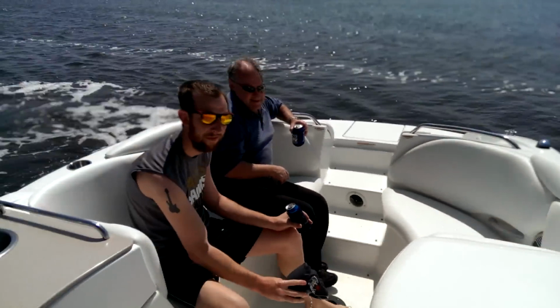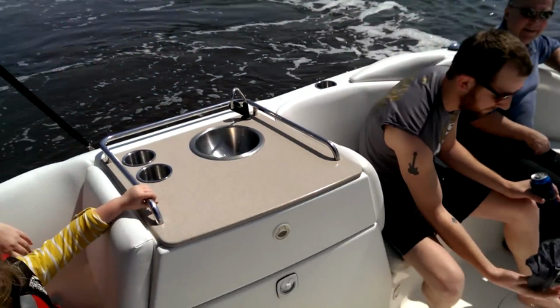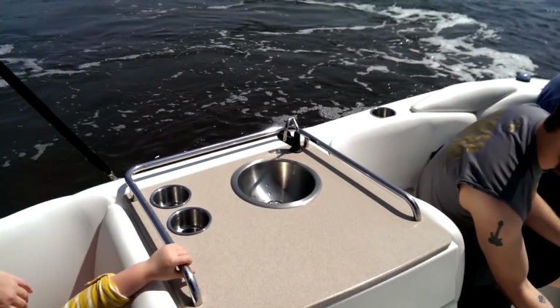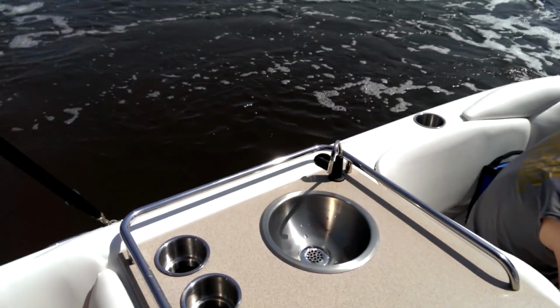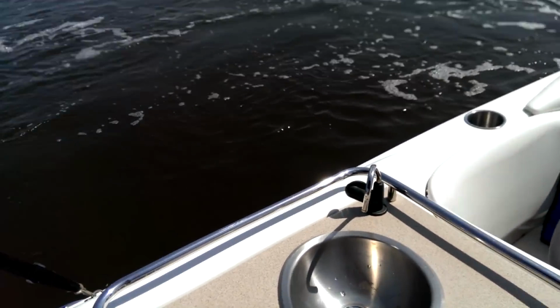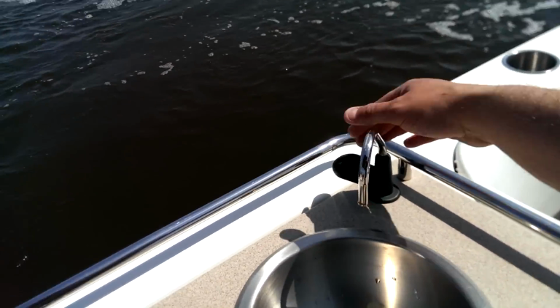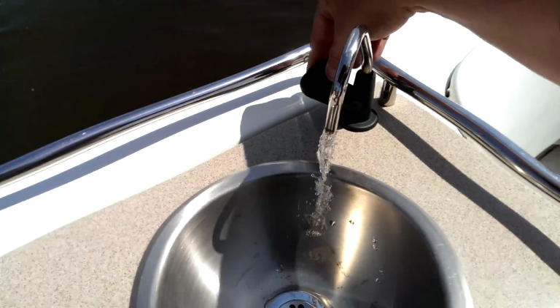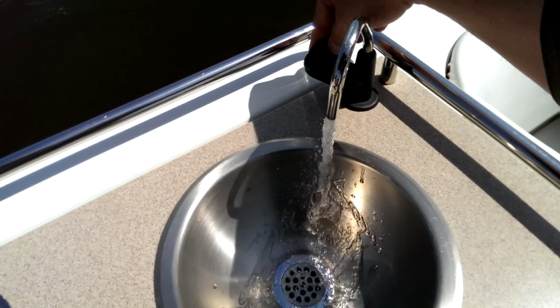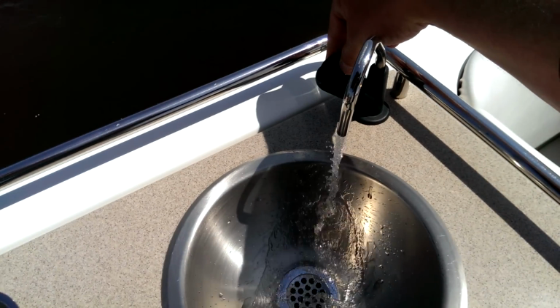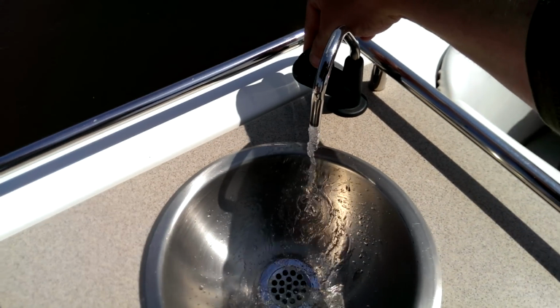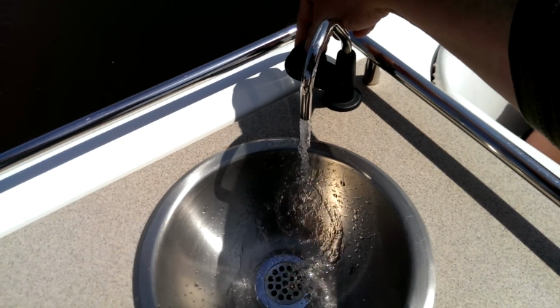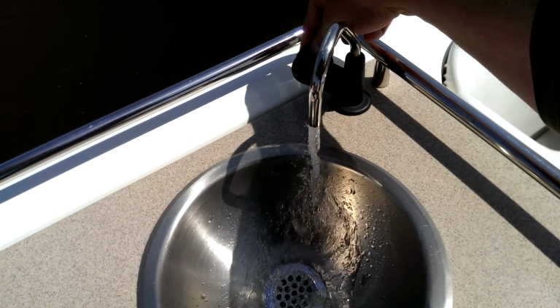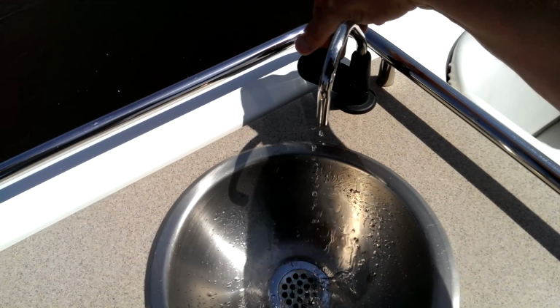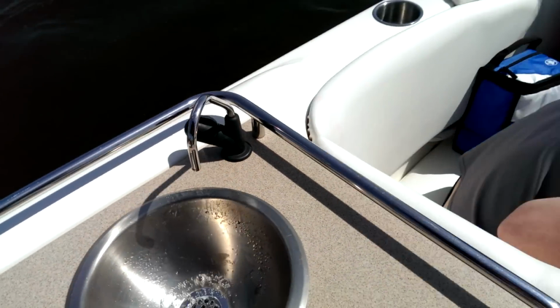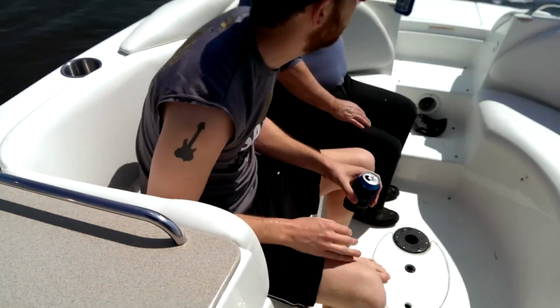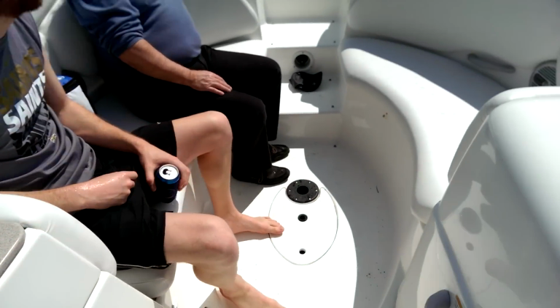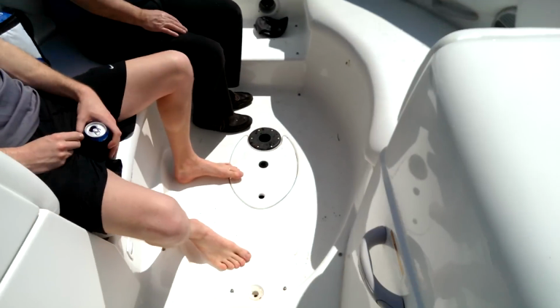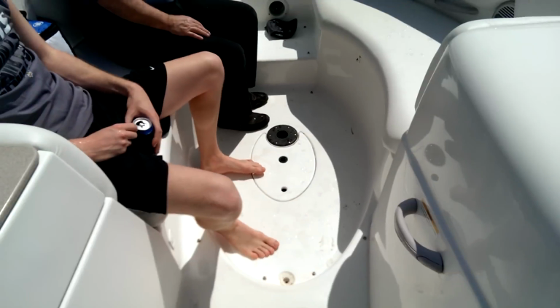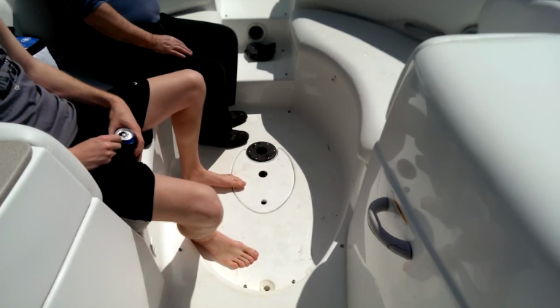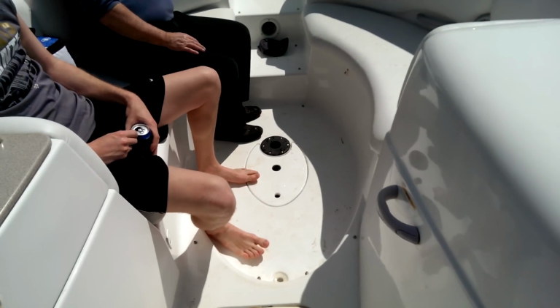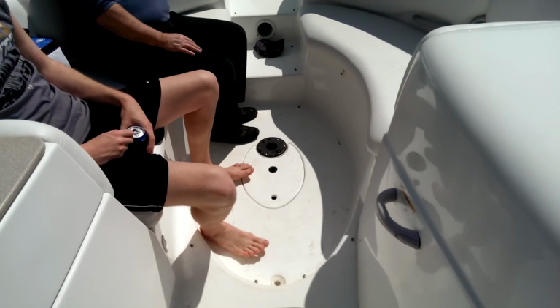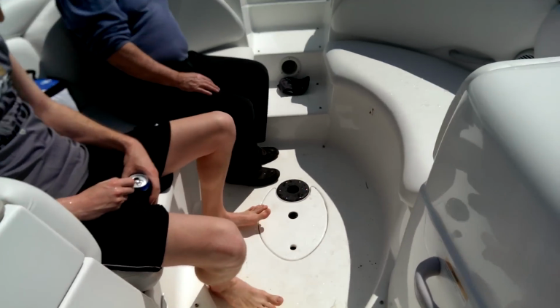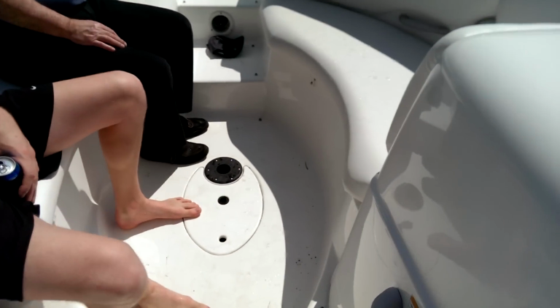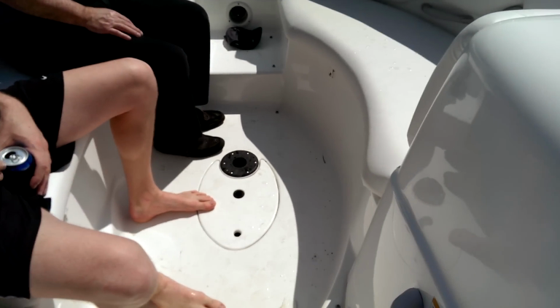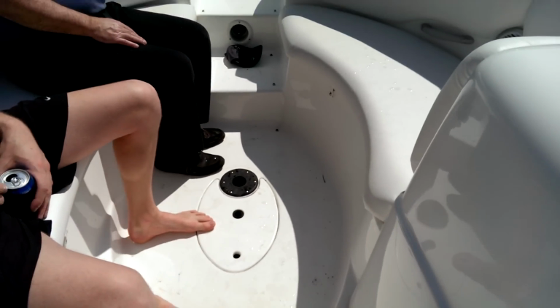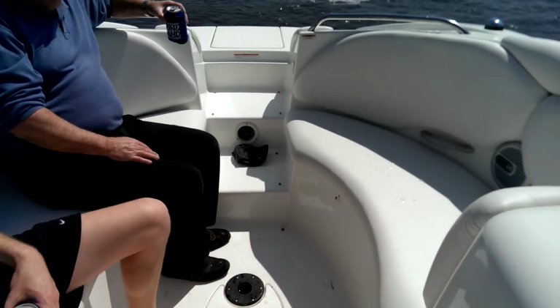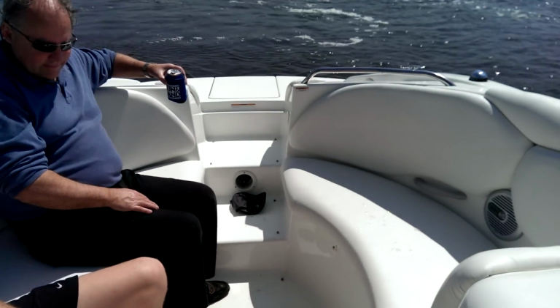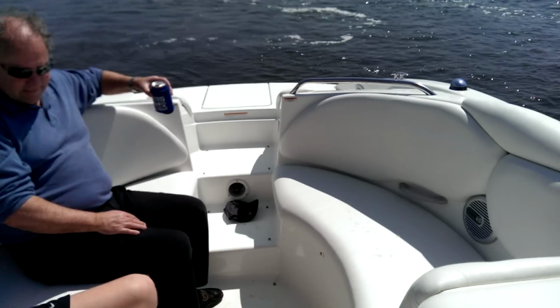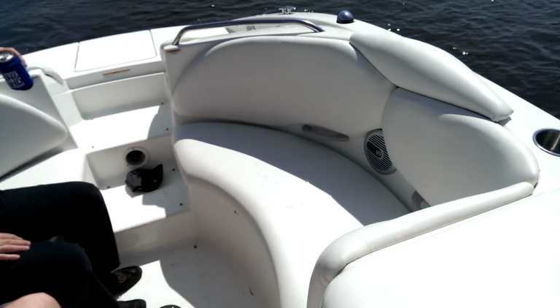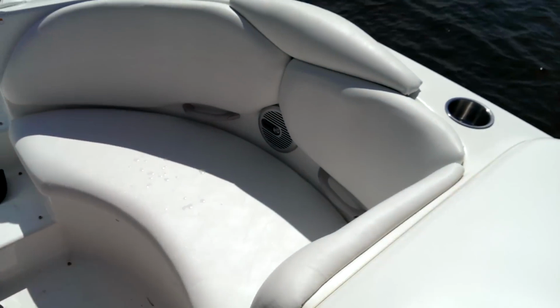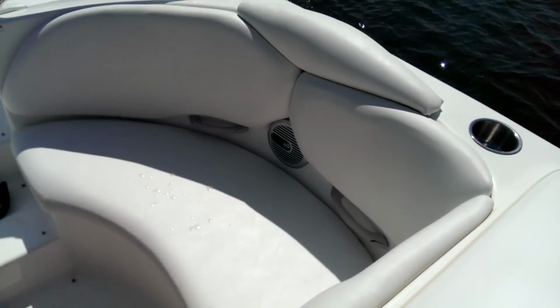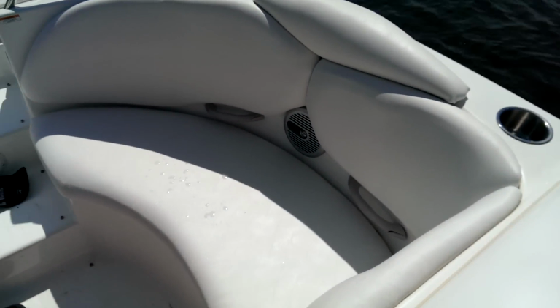Alright, we're gonna go ahead and show you the sink real quick here. Everything works. Water. Actually has a kiddie pool there — a built-in vinyl that shoots up. Vinyl's all real clean.